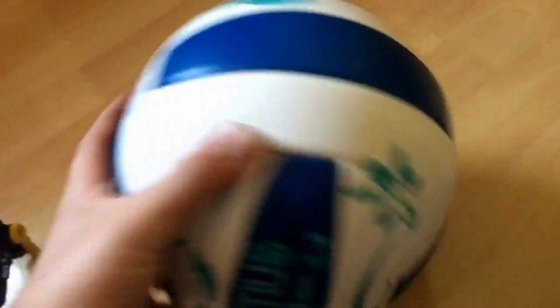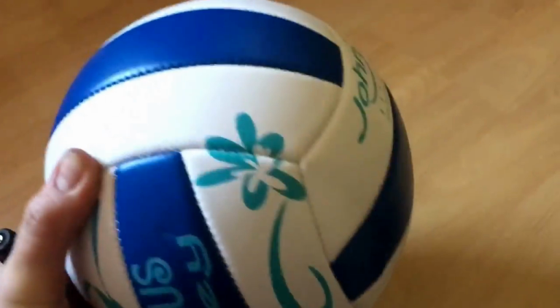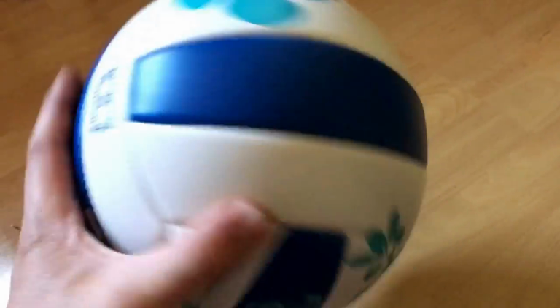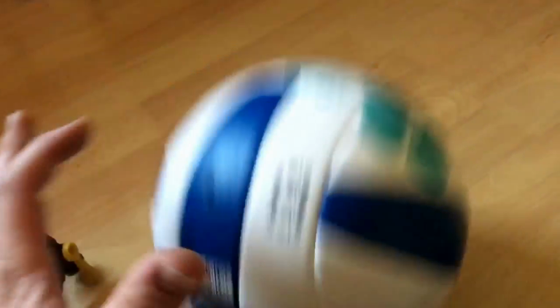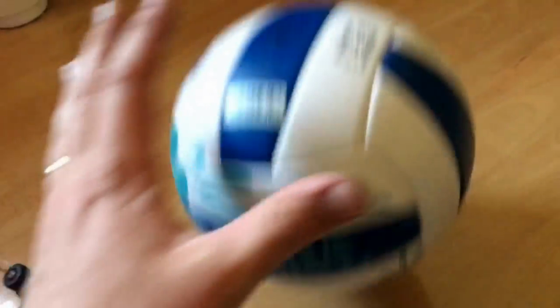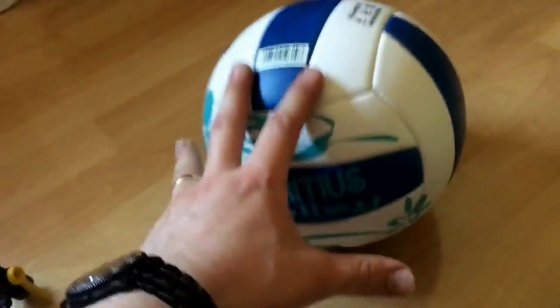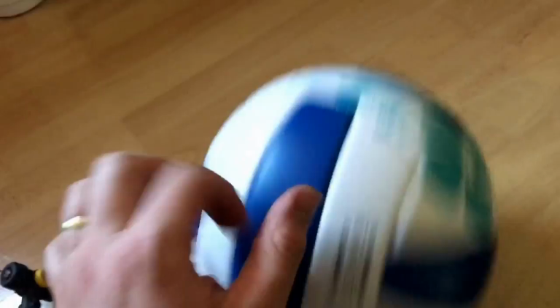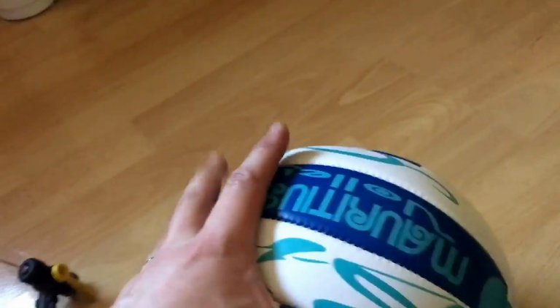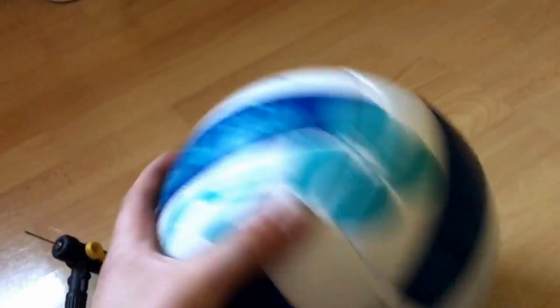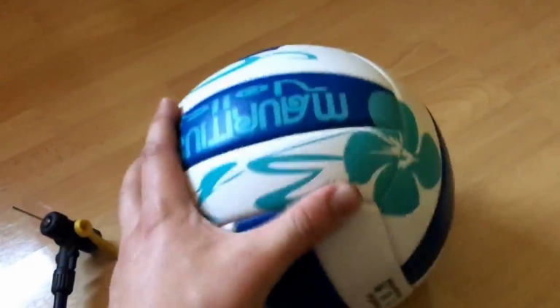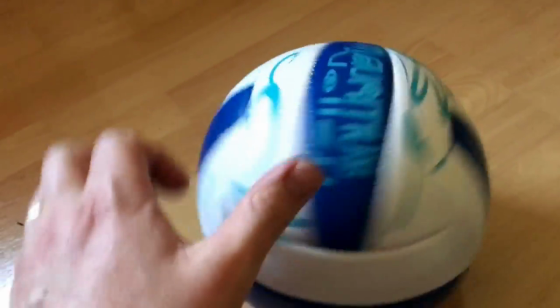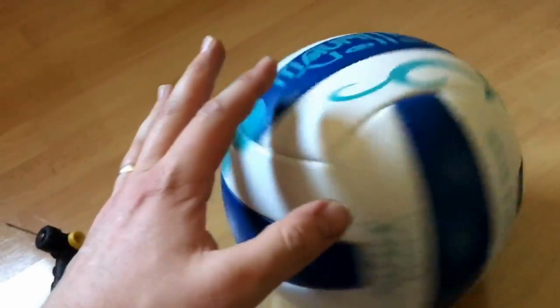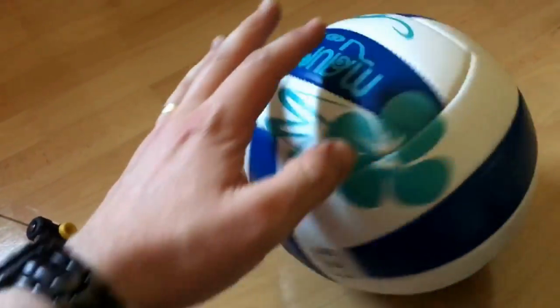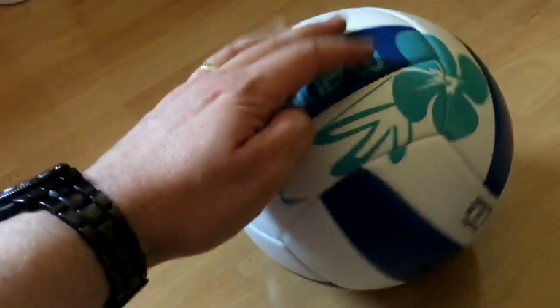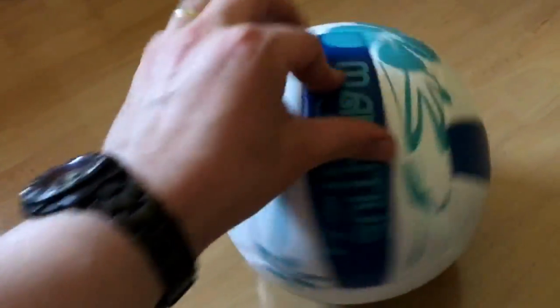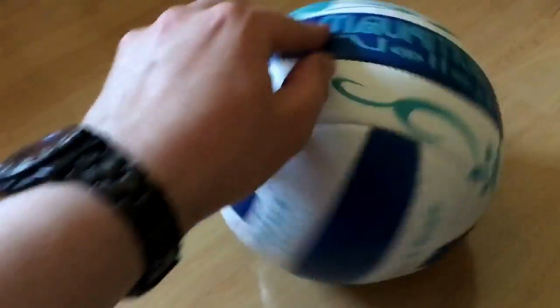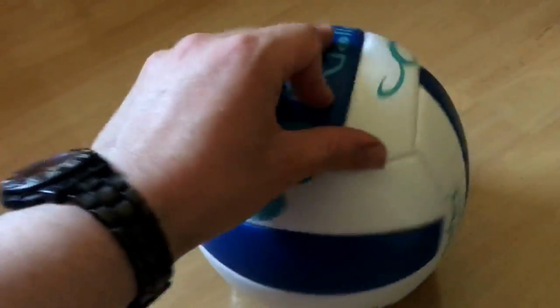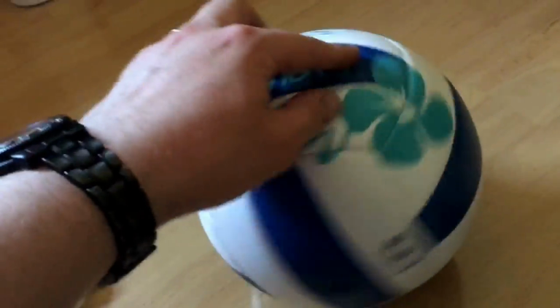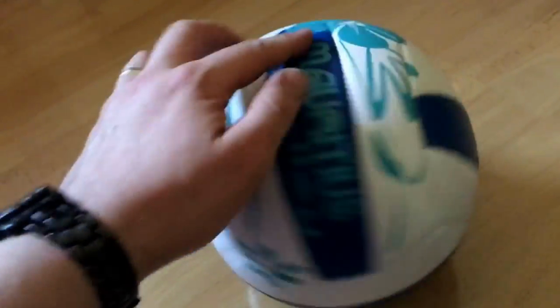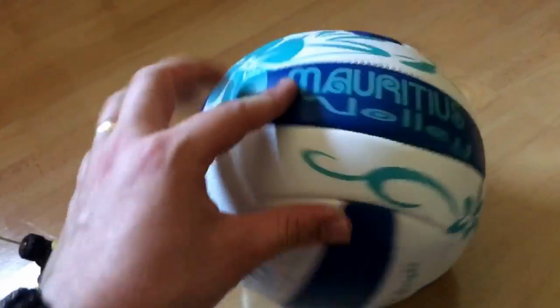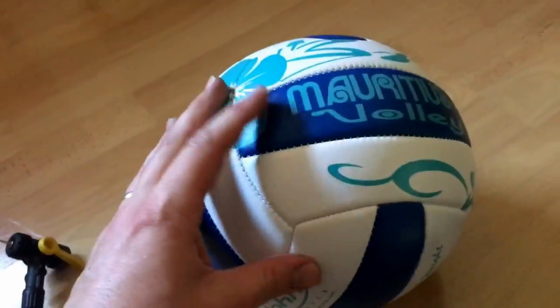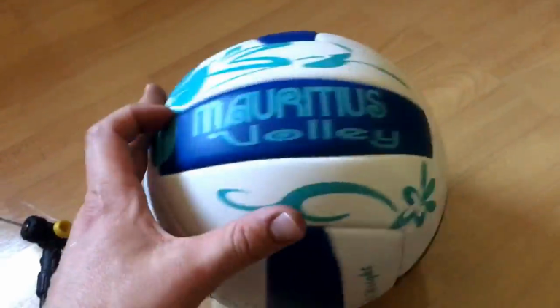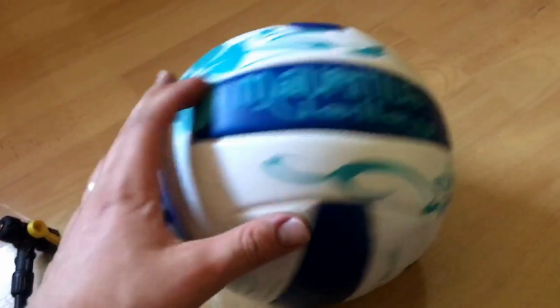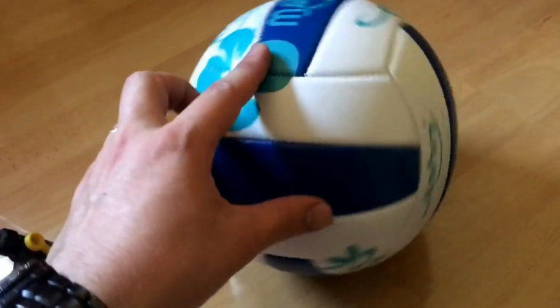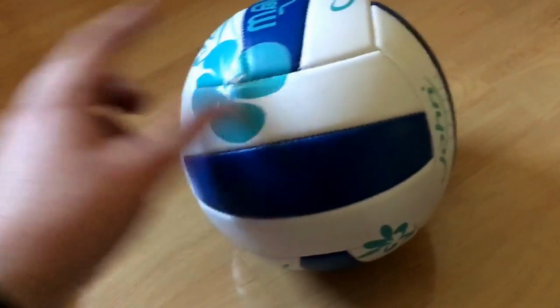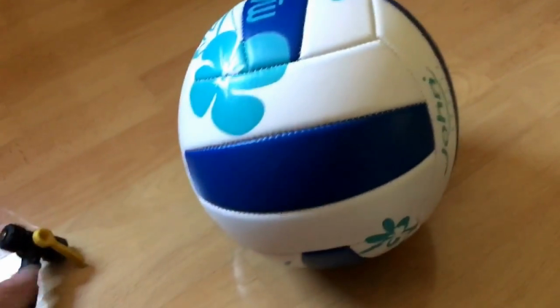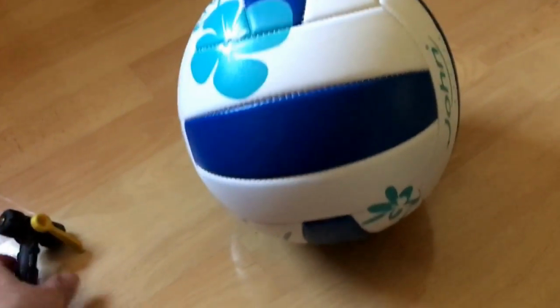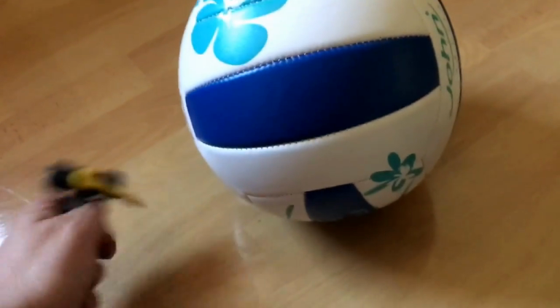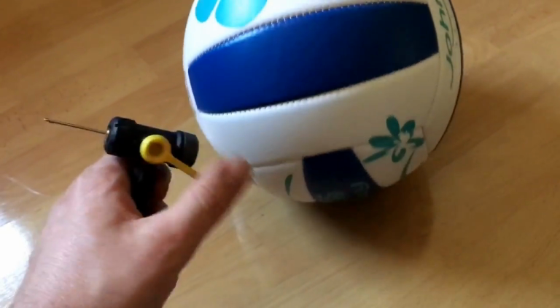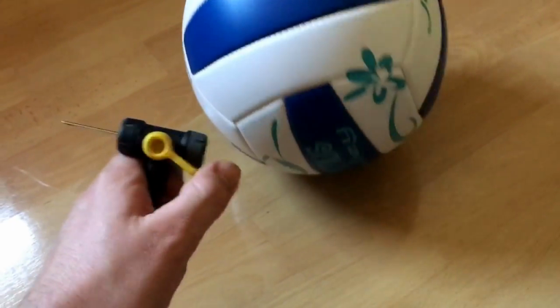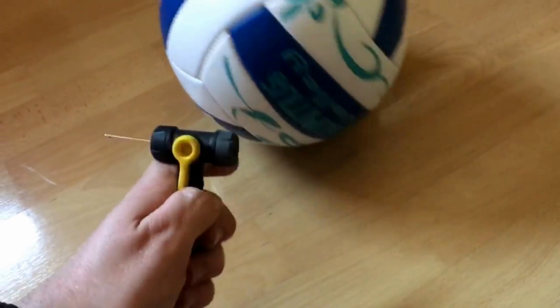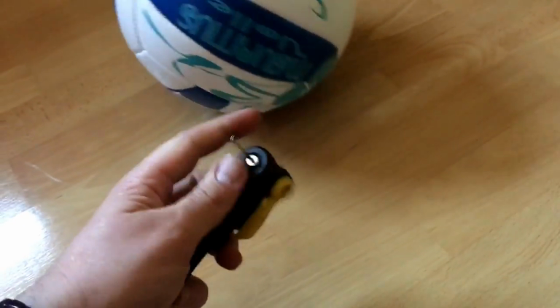And the volleyball is ready for action — so easy, now it works! Thanks for watching. Please subscribe and give me positive feedback, and see you next time.